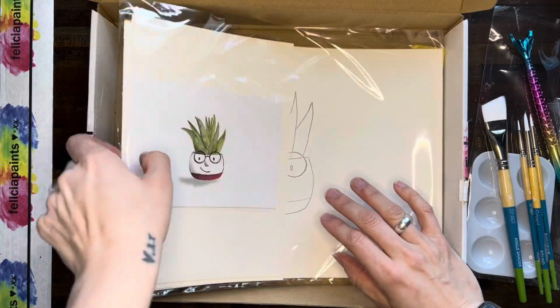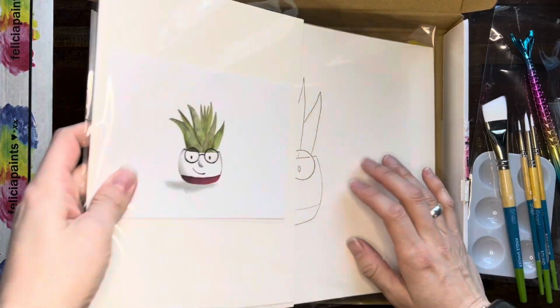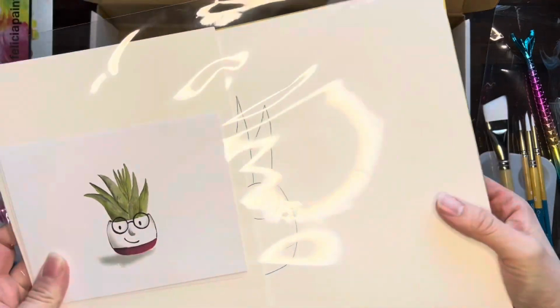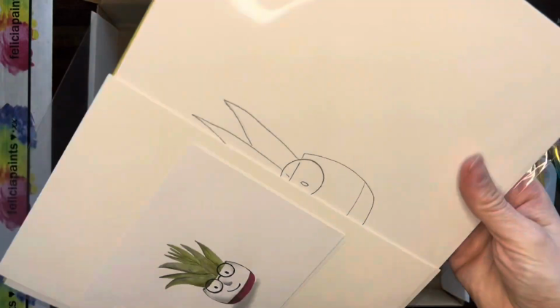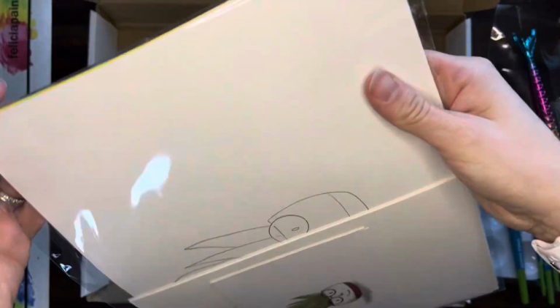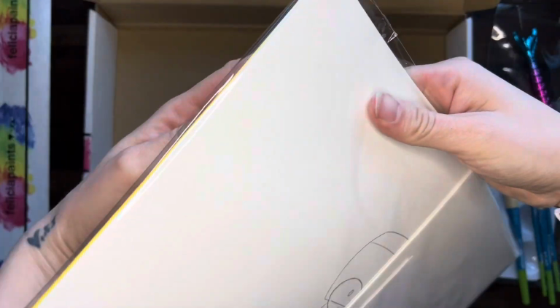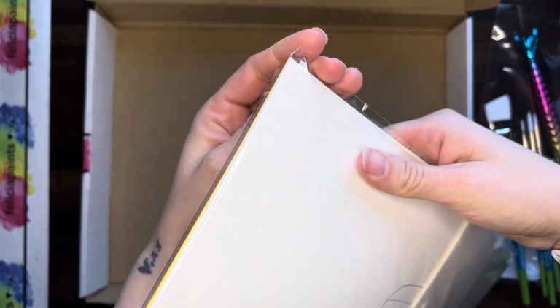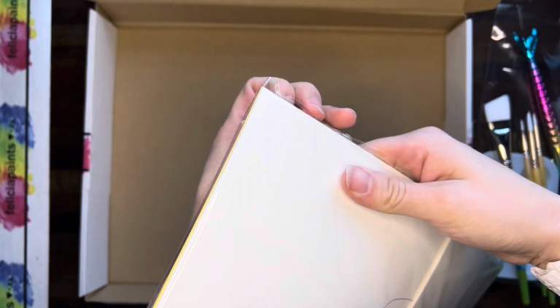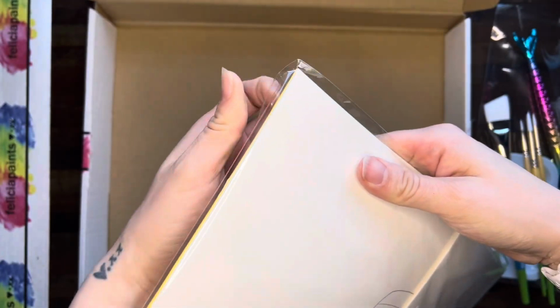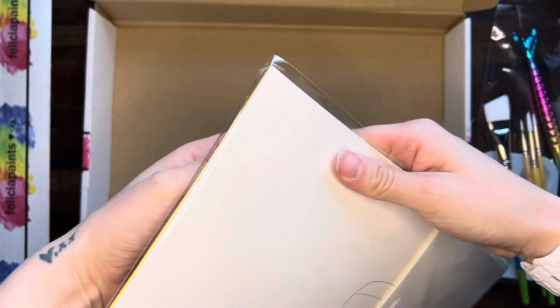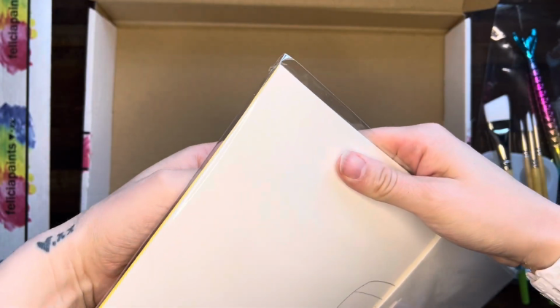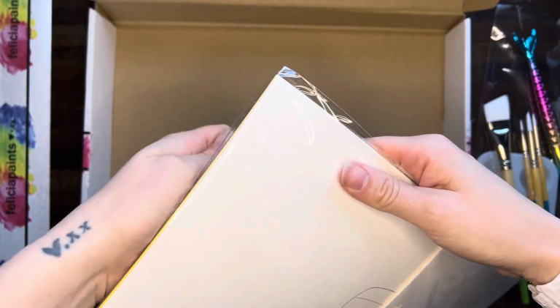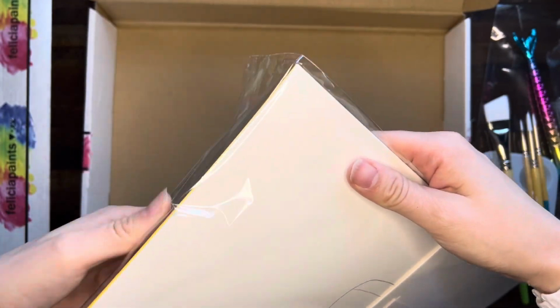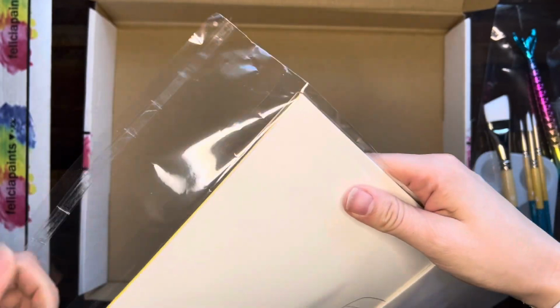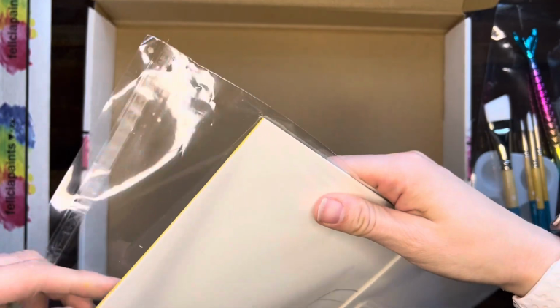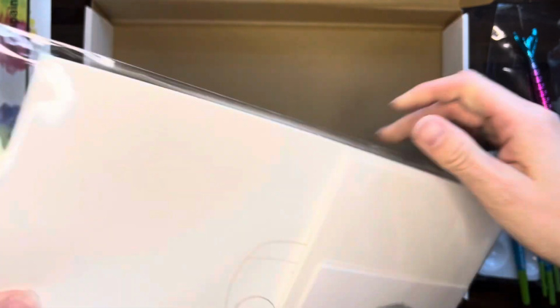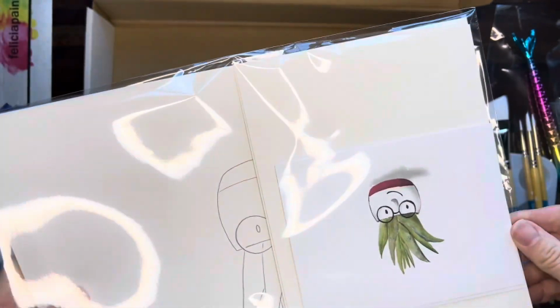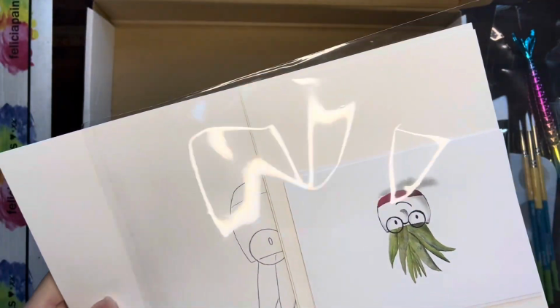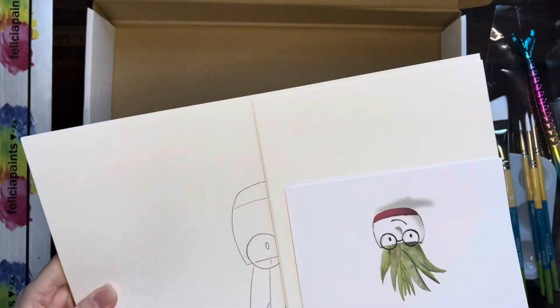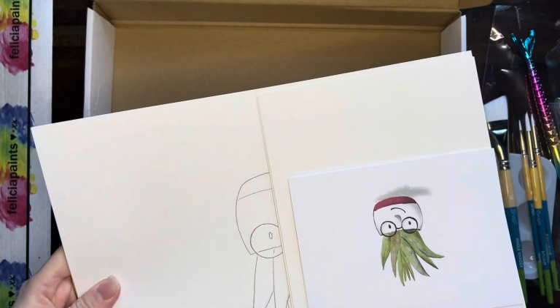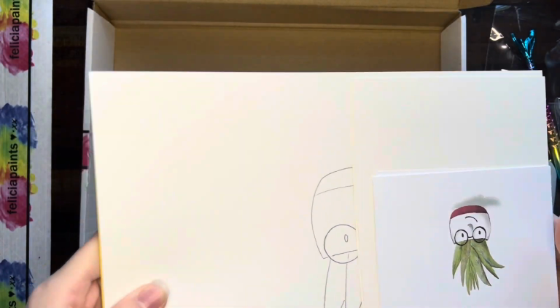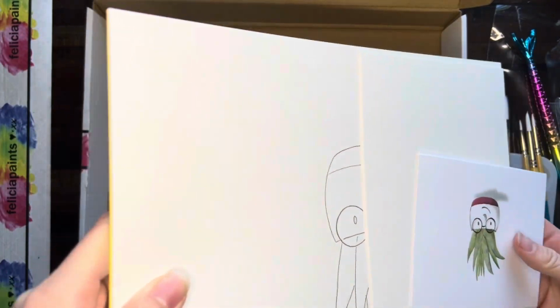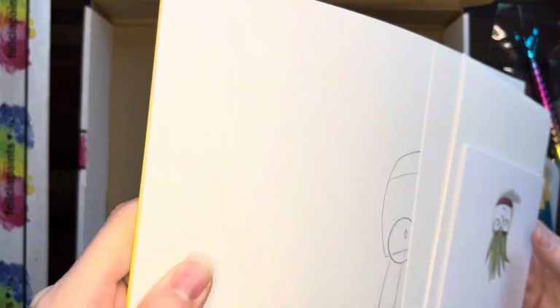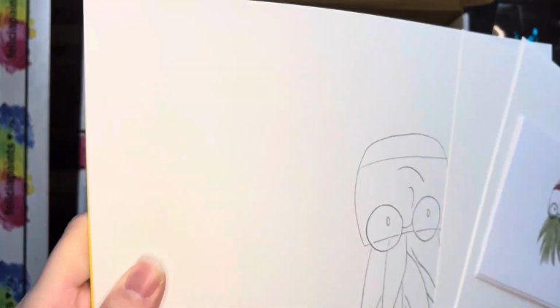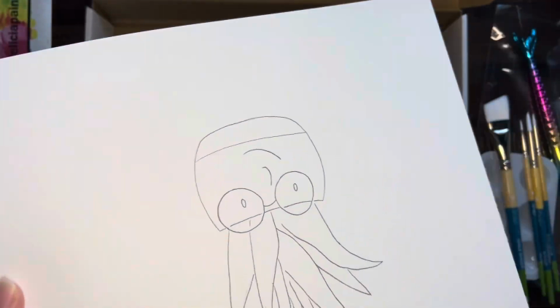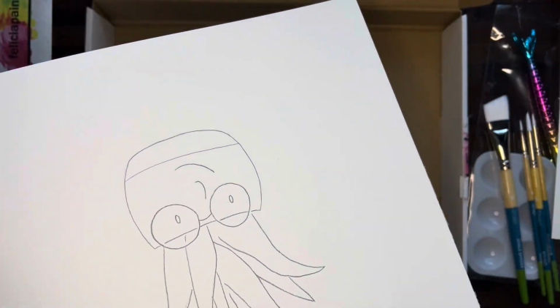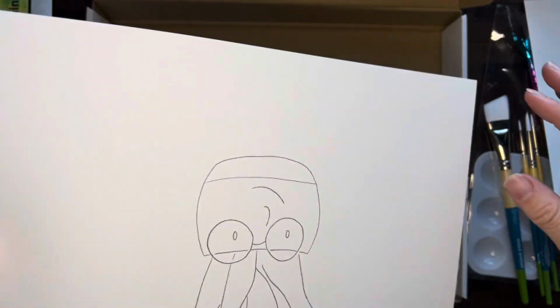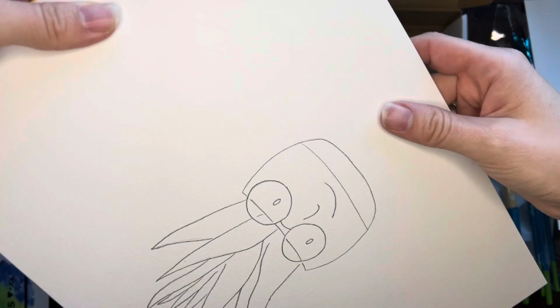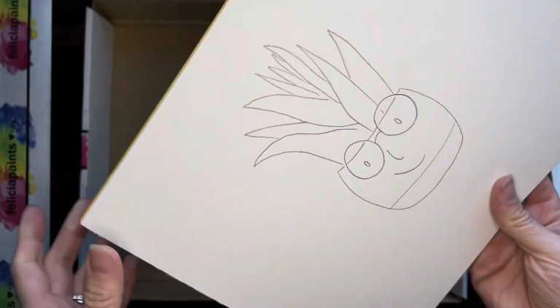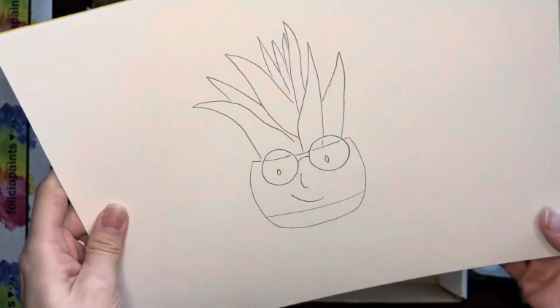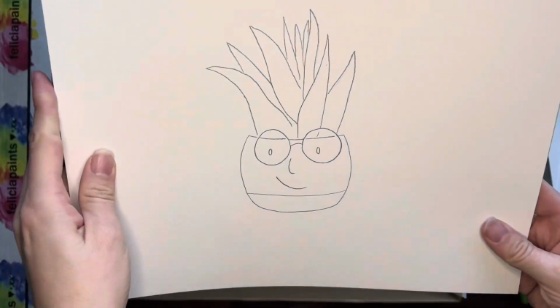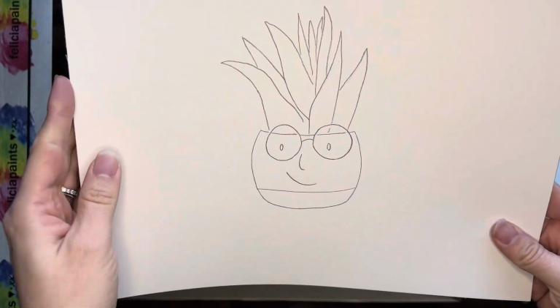We've got our paper packet here. This has most of our paper products, everything but the paper towels. And right inside here we've got our outline — so we have Harold the planter.